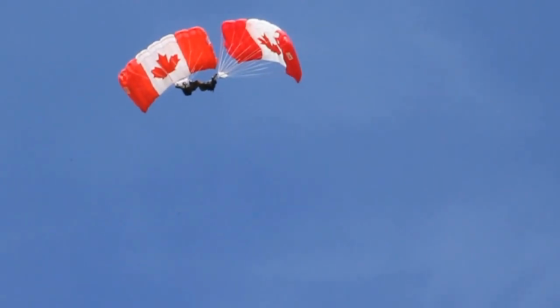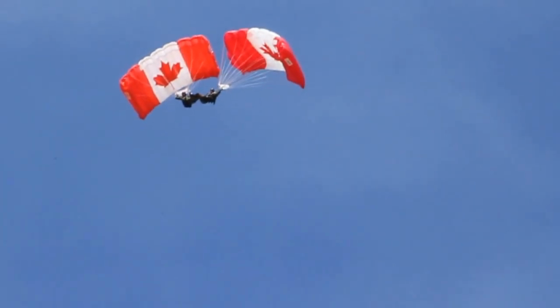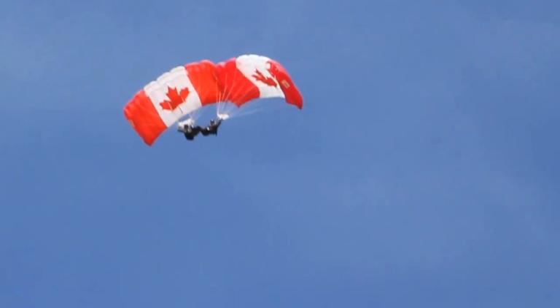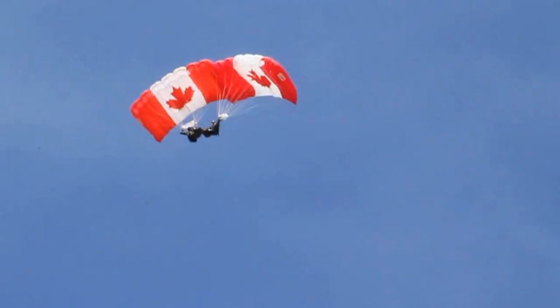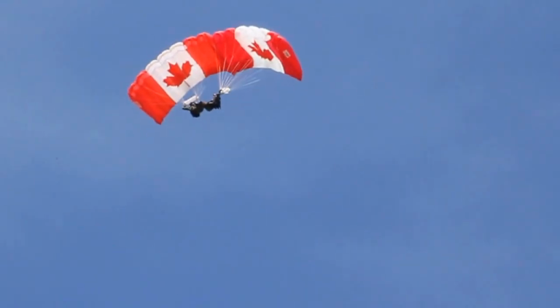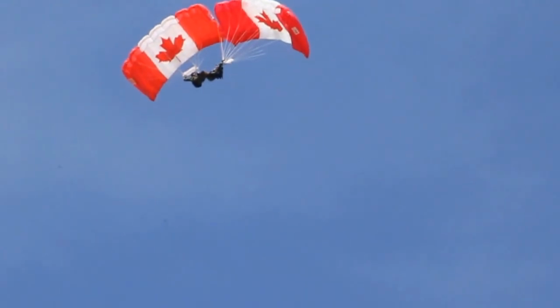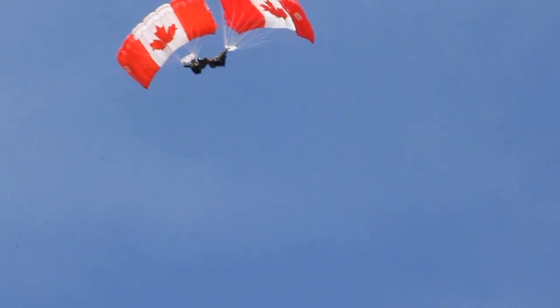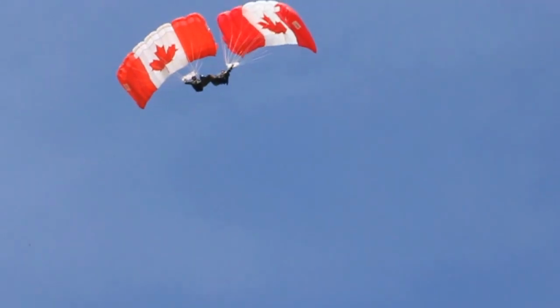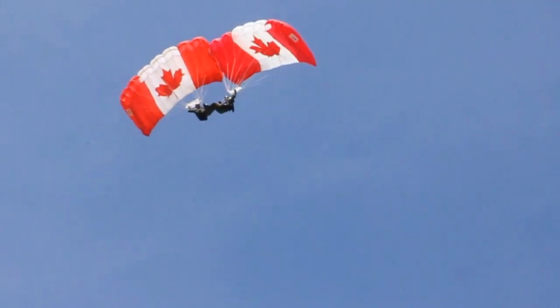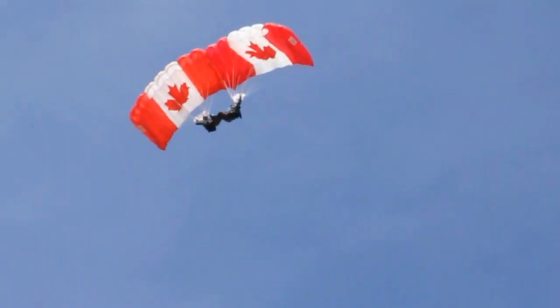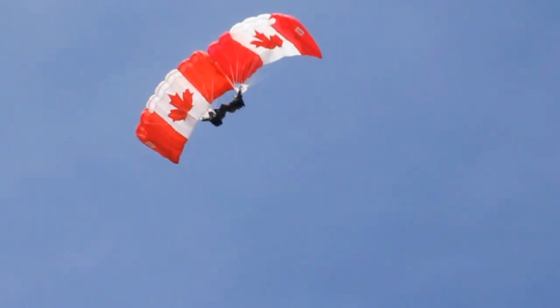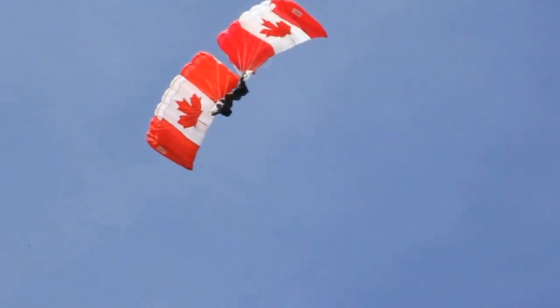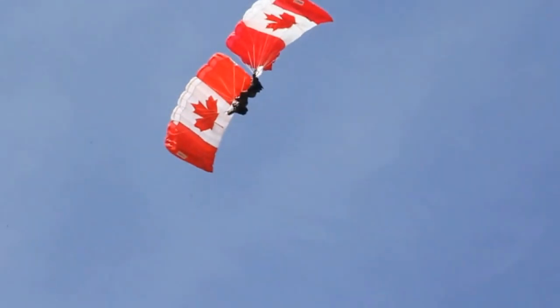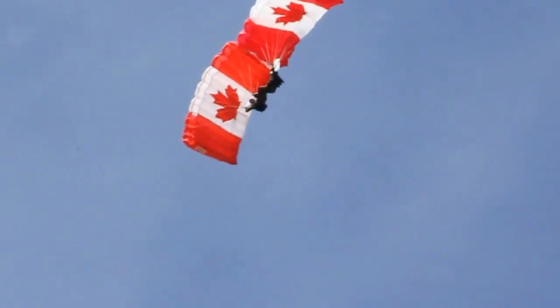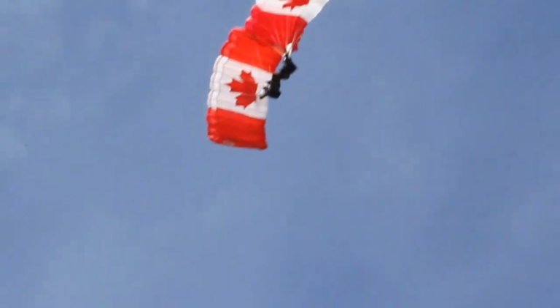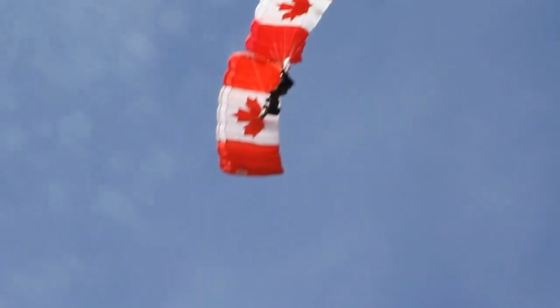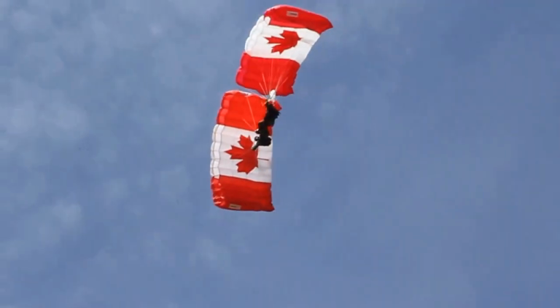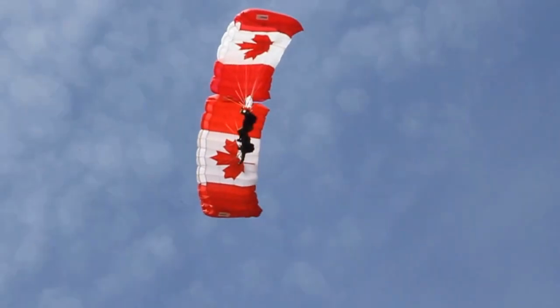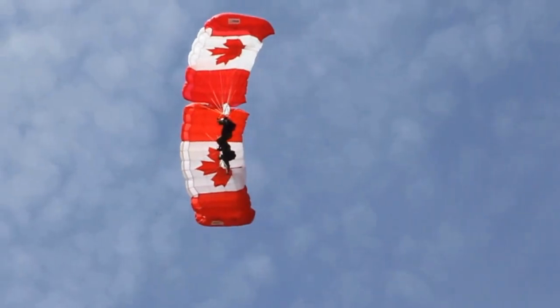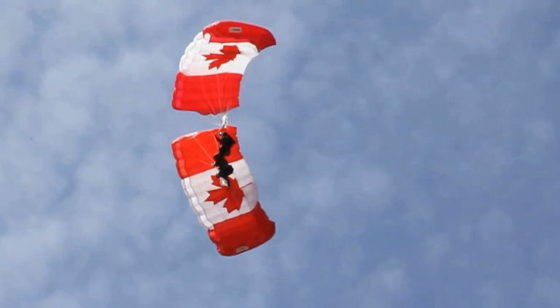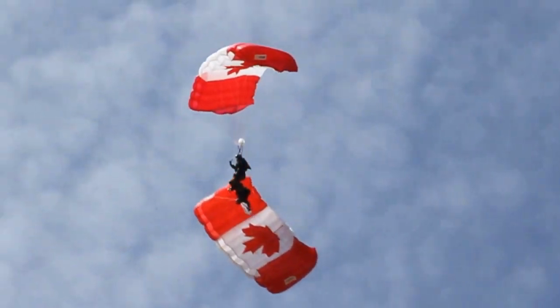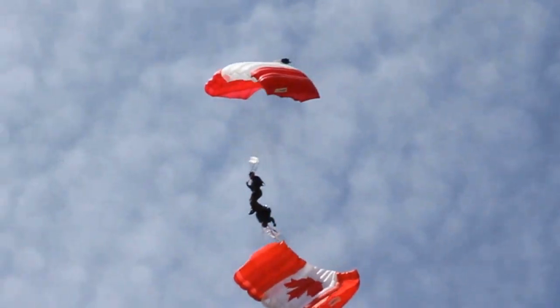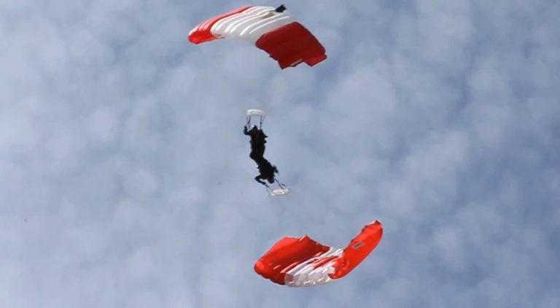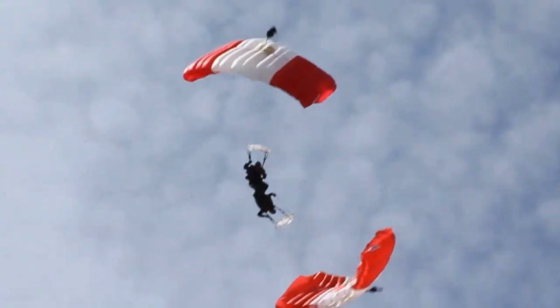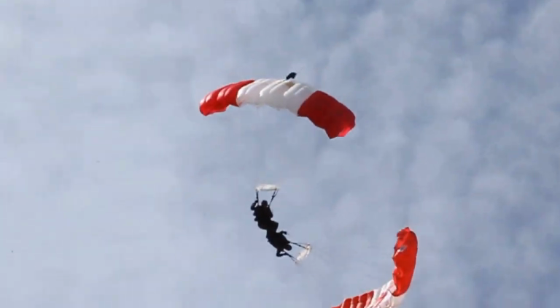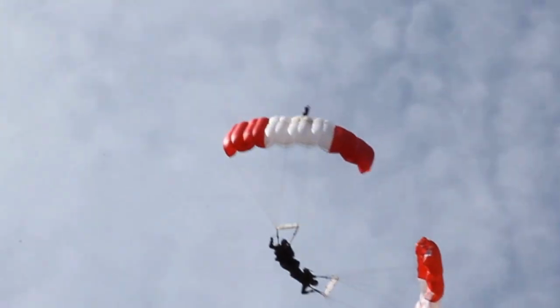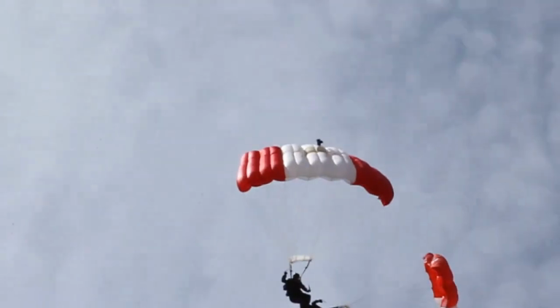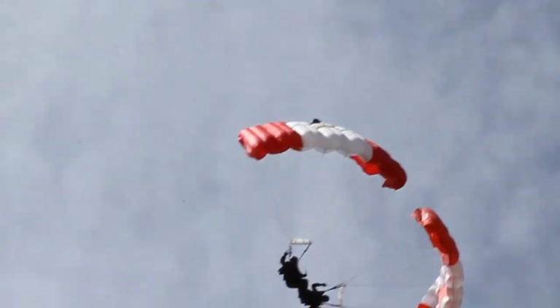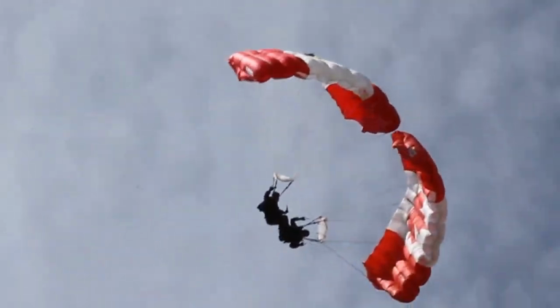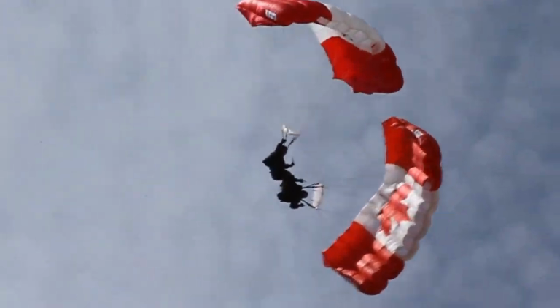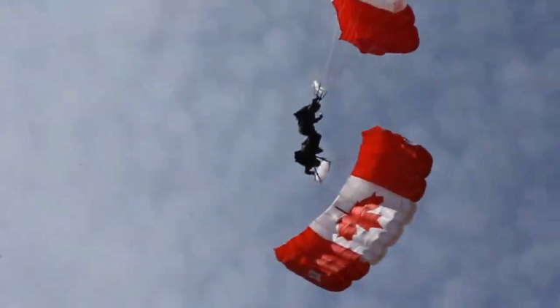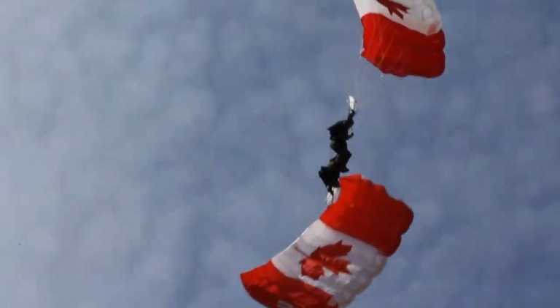Now that they're on top of us, you can see our beautiful canopy representing the Canadian flag. And they're done.